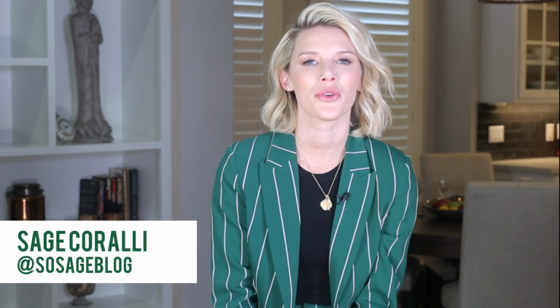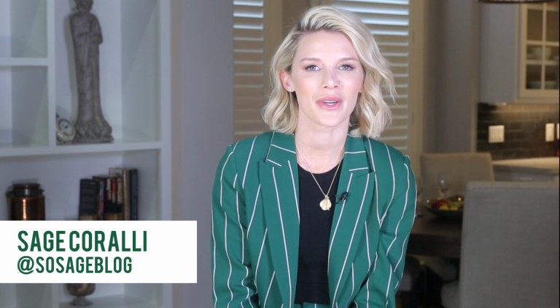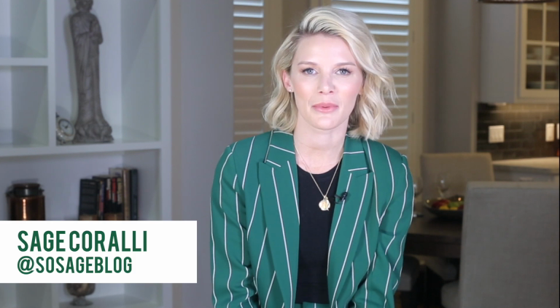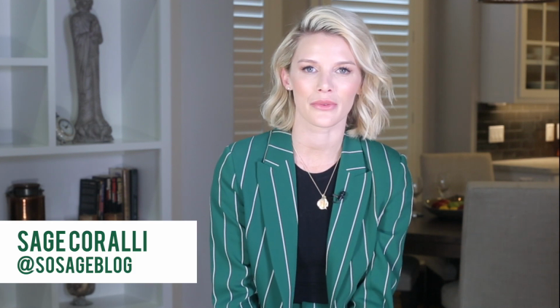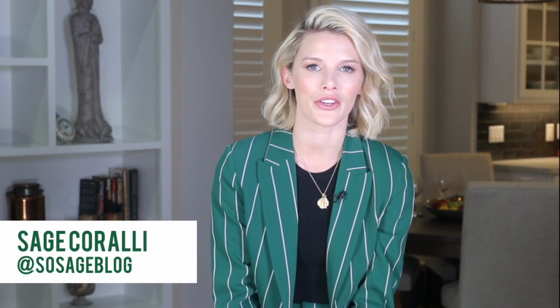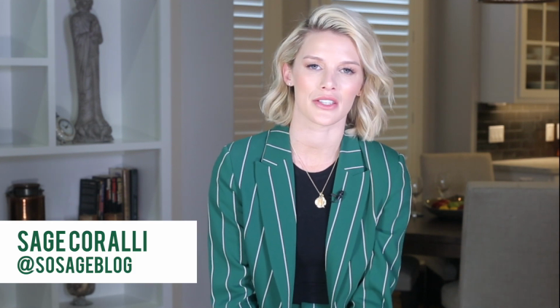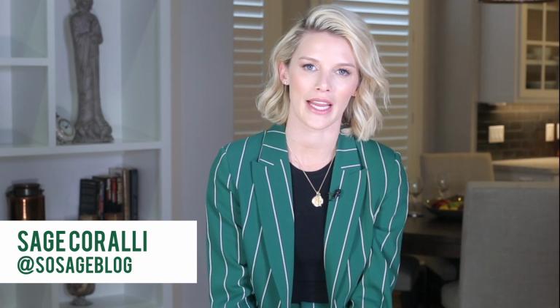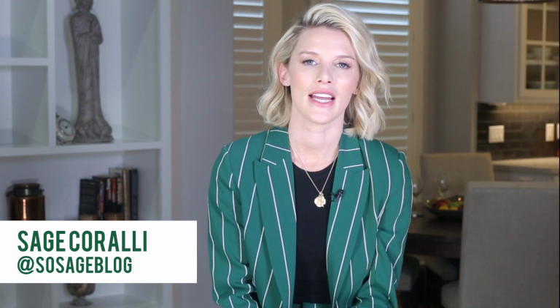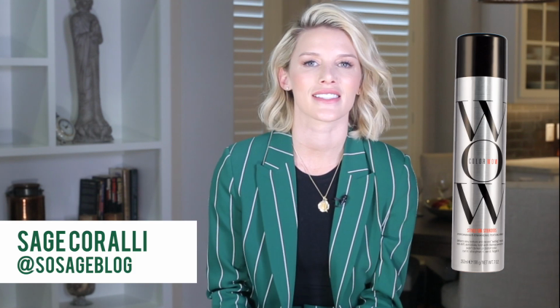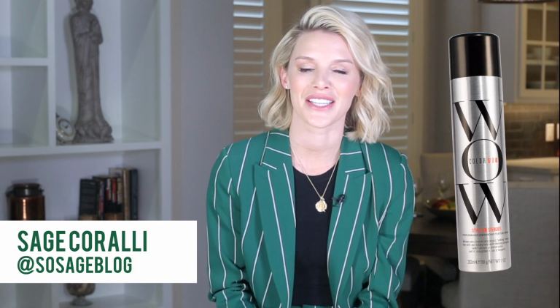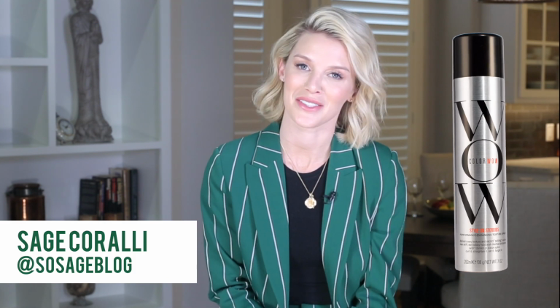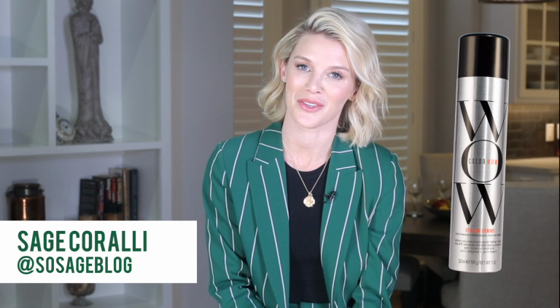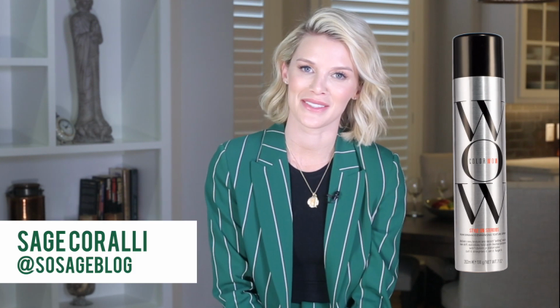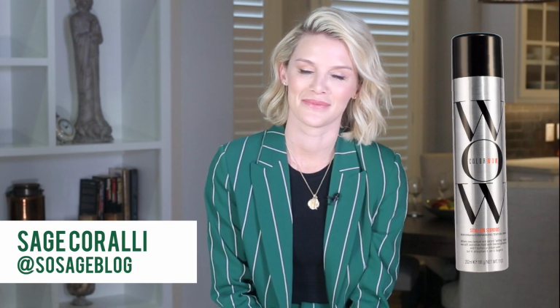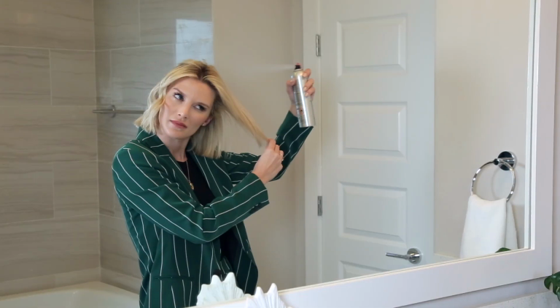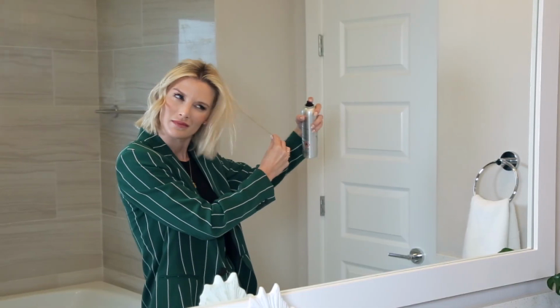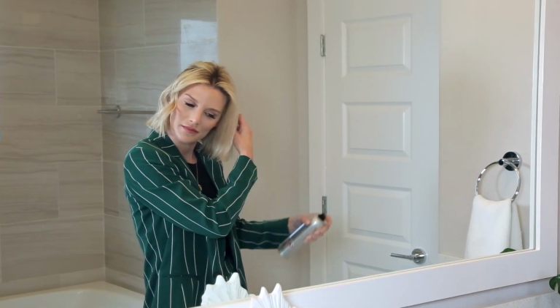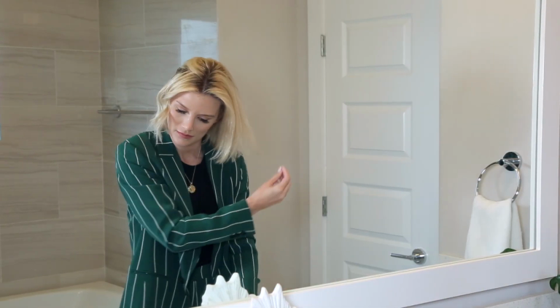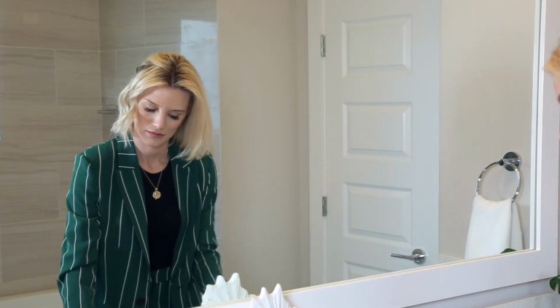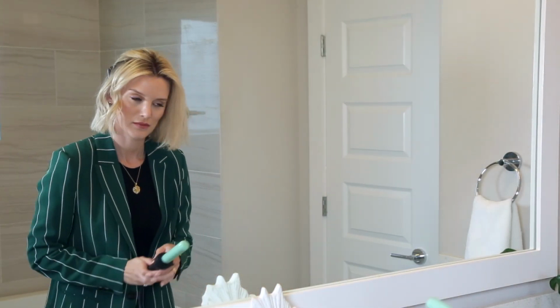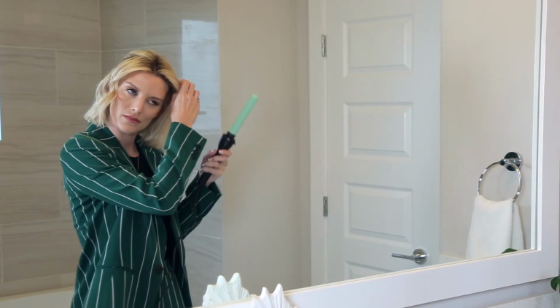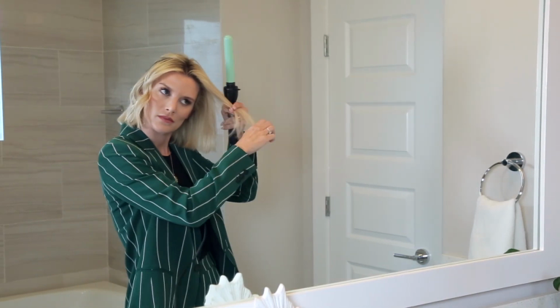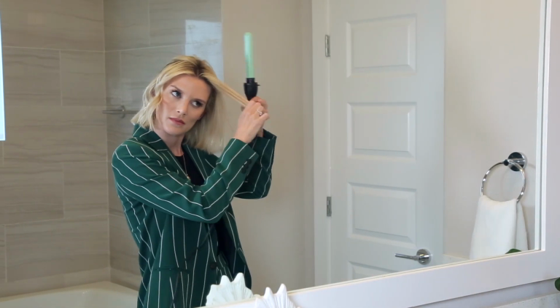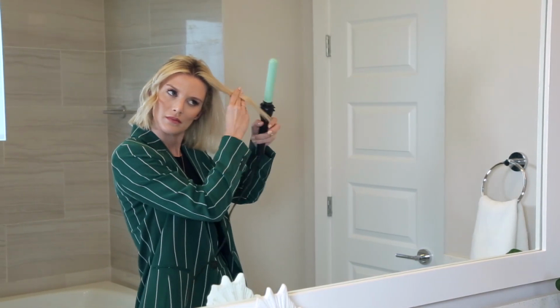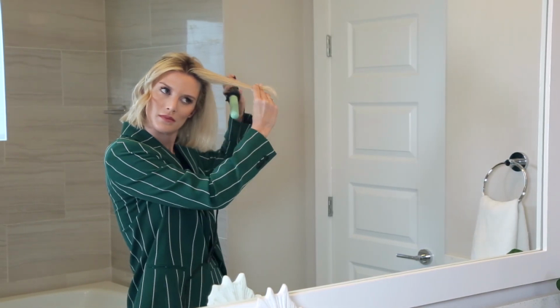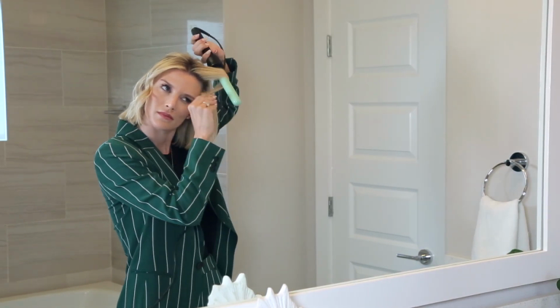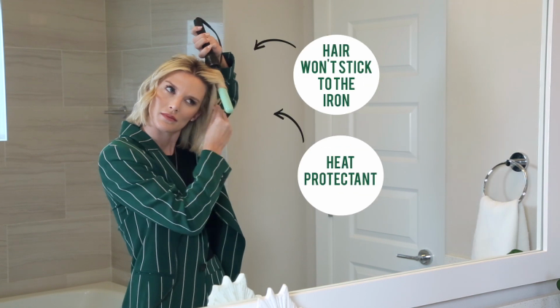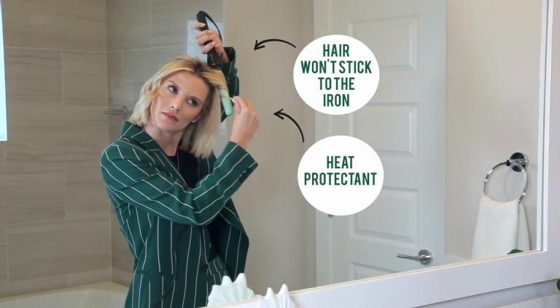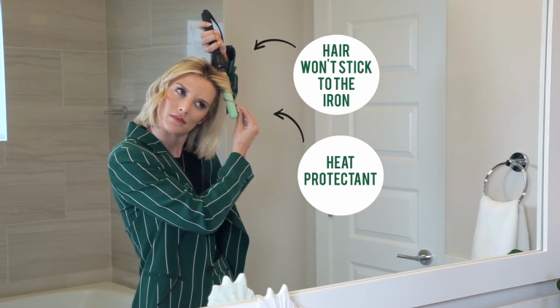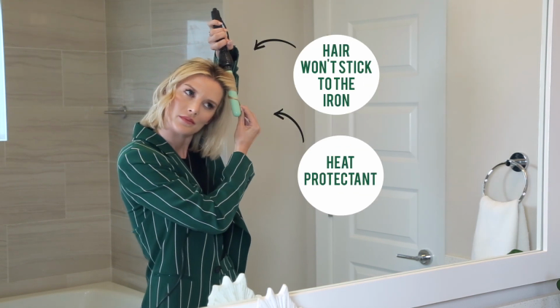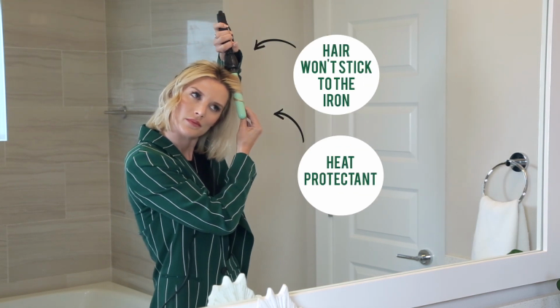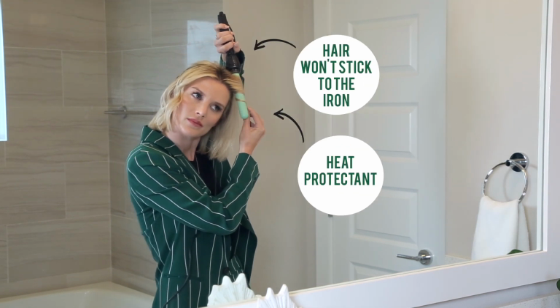You guys always ask me what I do for volume and texture of my hair, and Style on Steroids is my secret weapon. The nice part about Style on Steroids is that you can spray it before you run the wand through your hair, and it actually acts as a heat protectant.